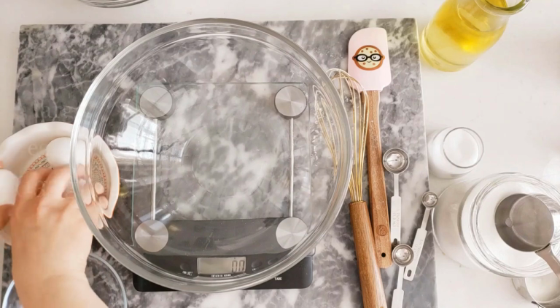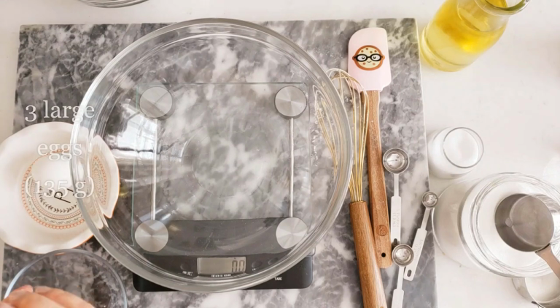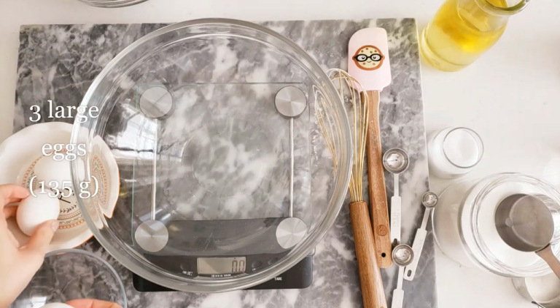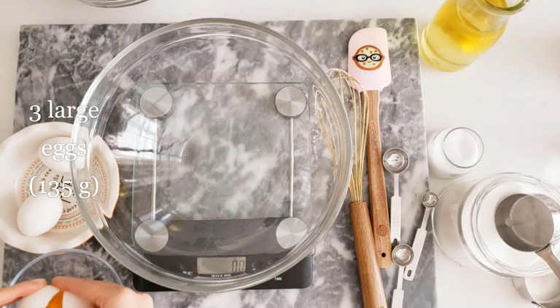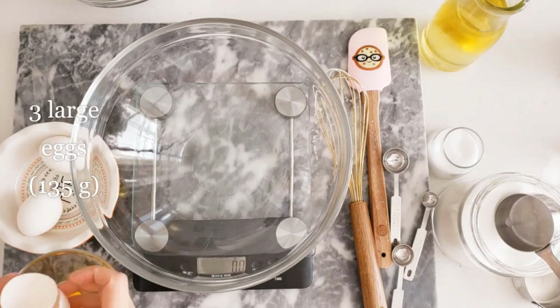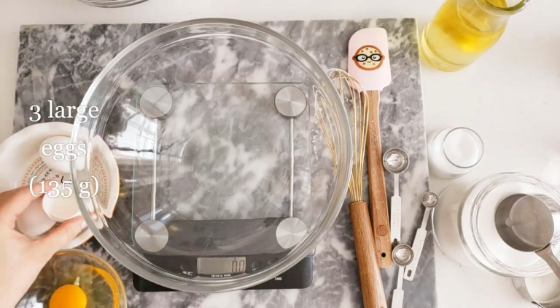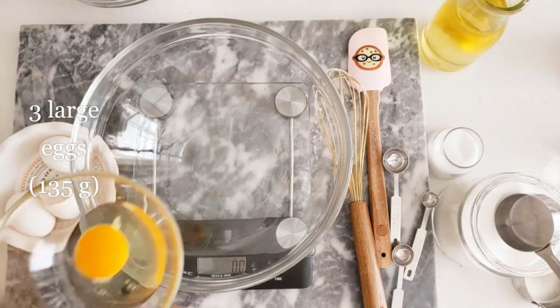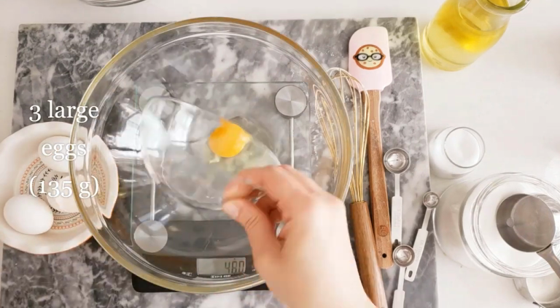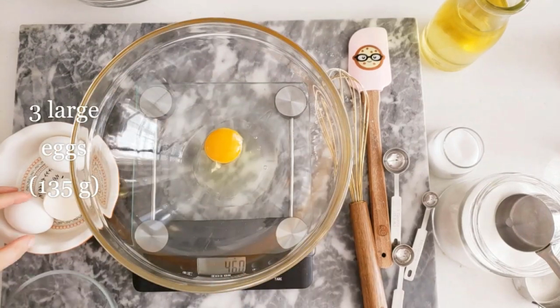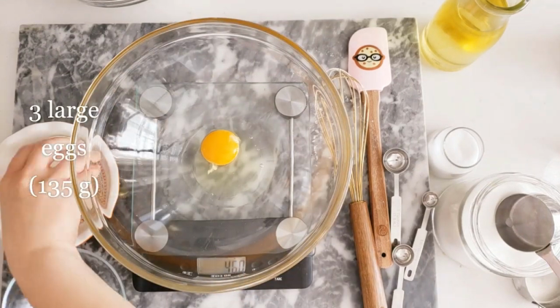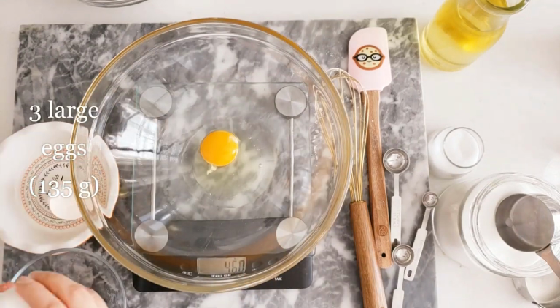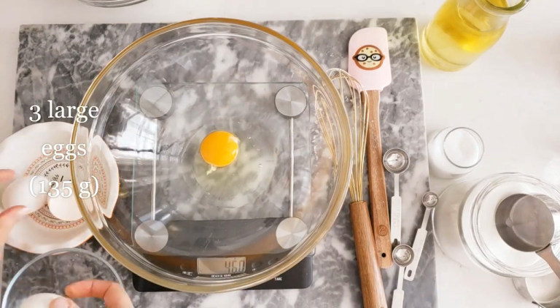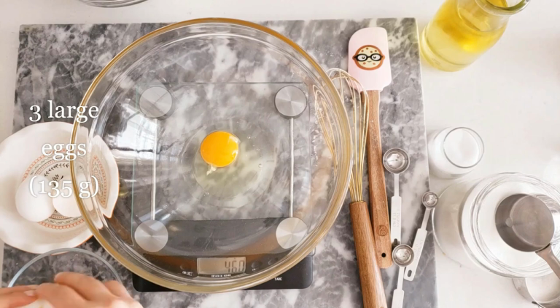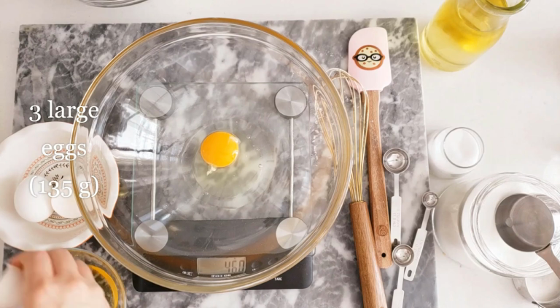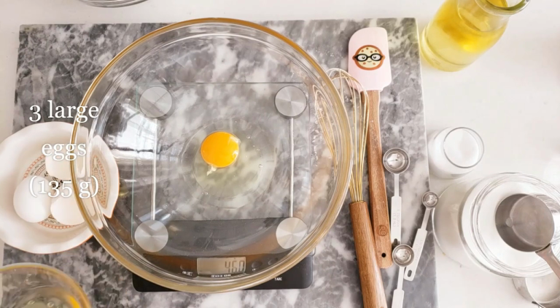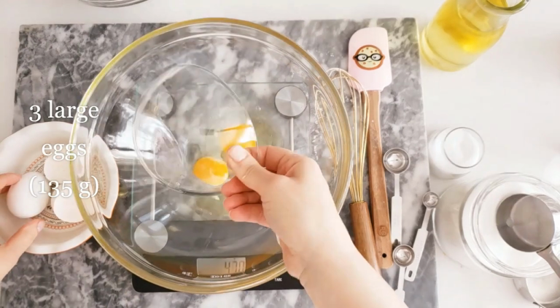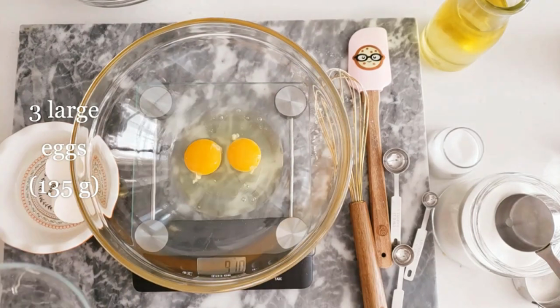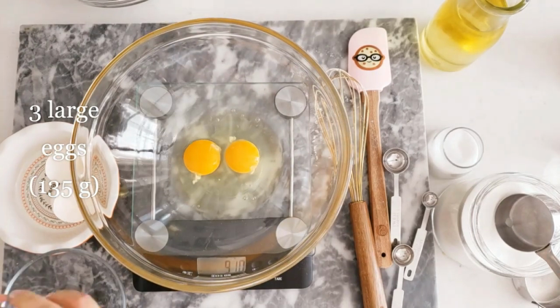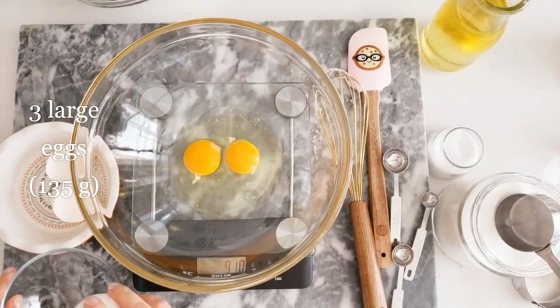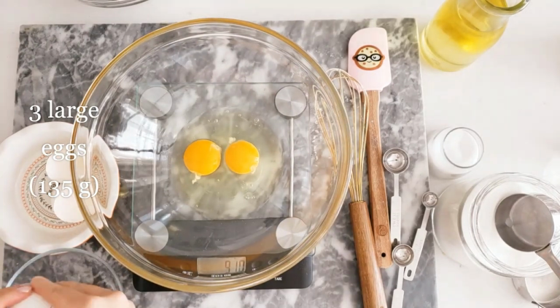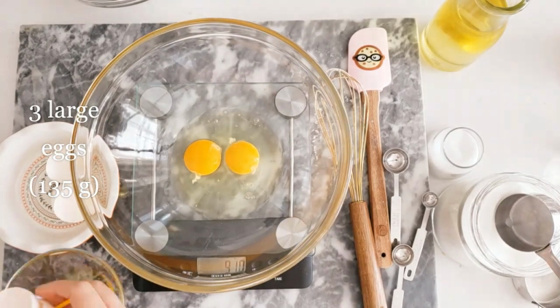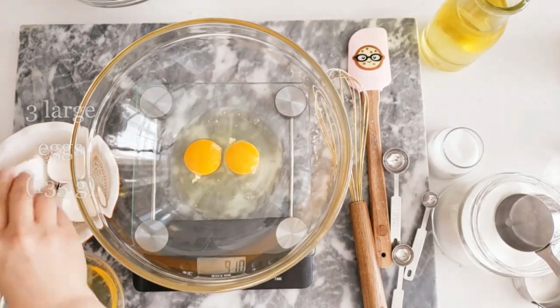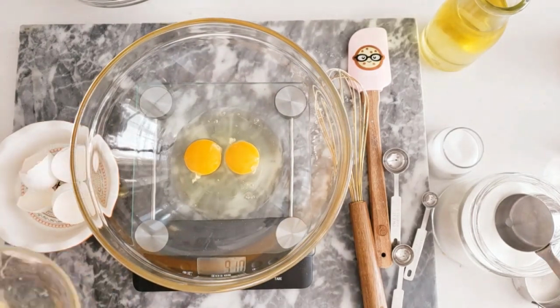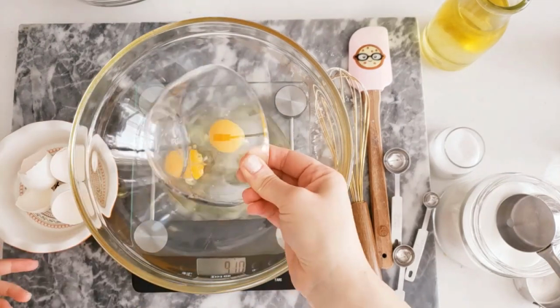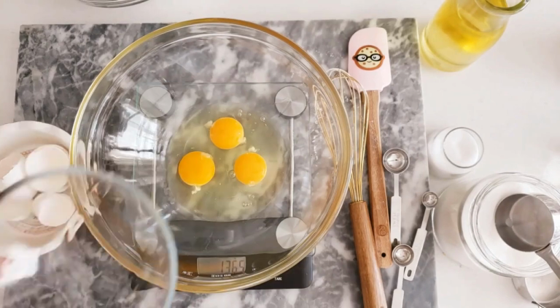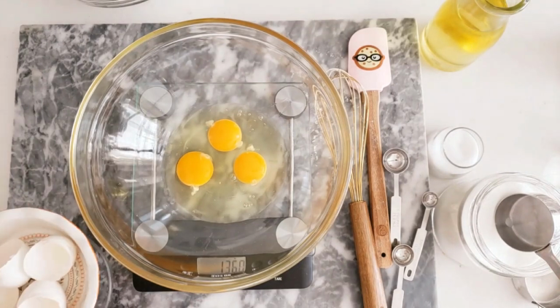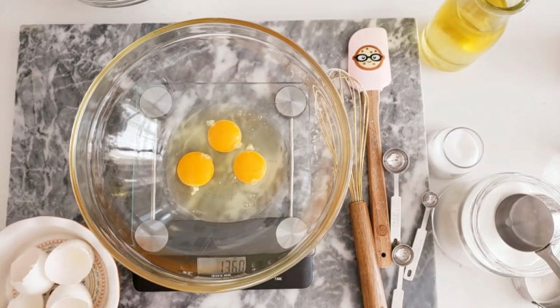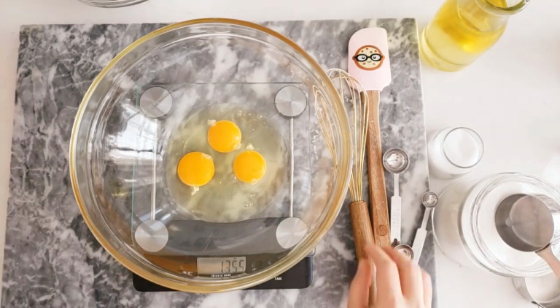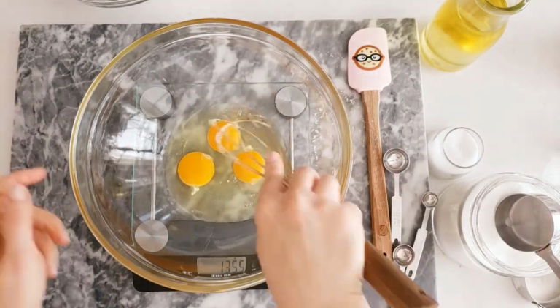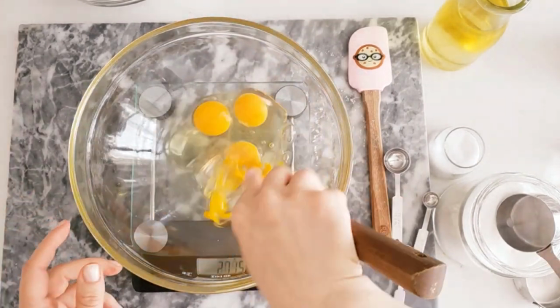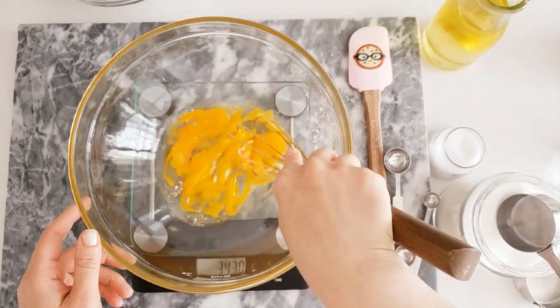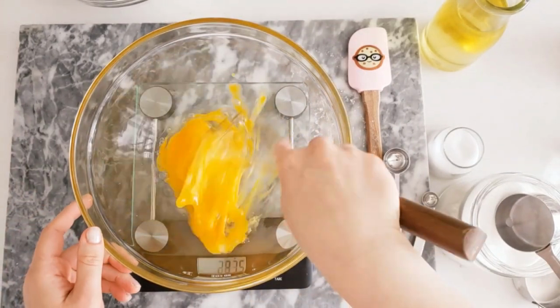Now we will combine our wet ingredients, starting by cracking three large eggs into a large bowl. I am weighing the eggs just because sizes do vary all over the world, so make sure that you have about 135 grams of eggs. Whisk to break them up.